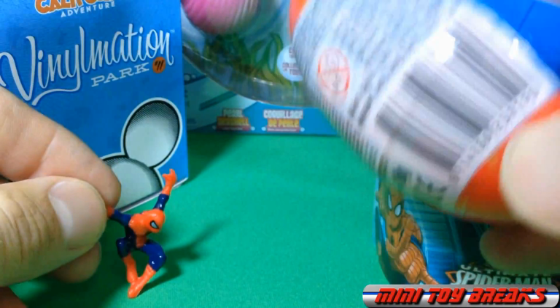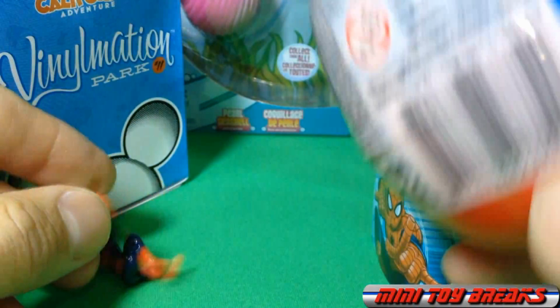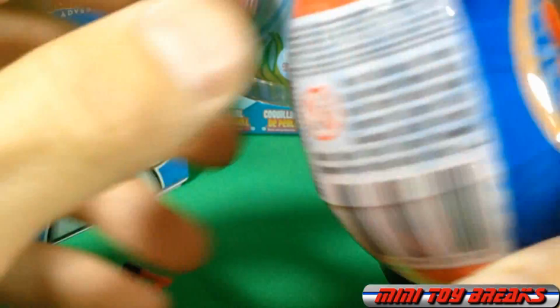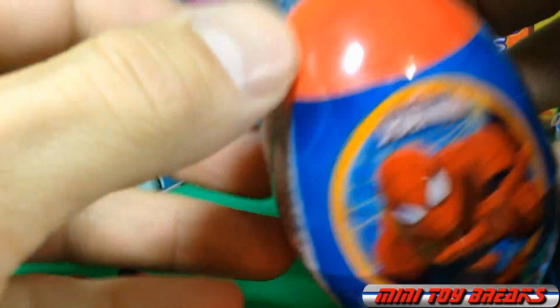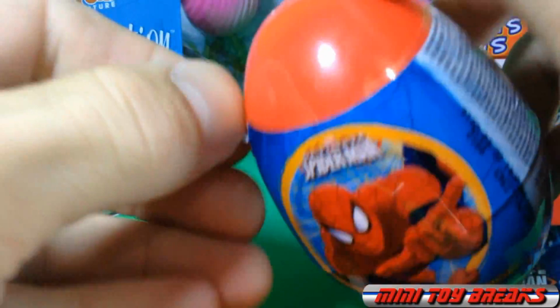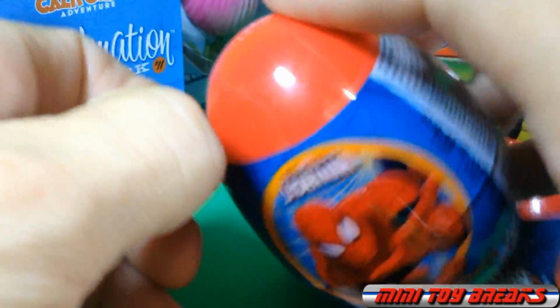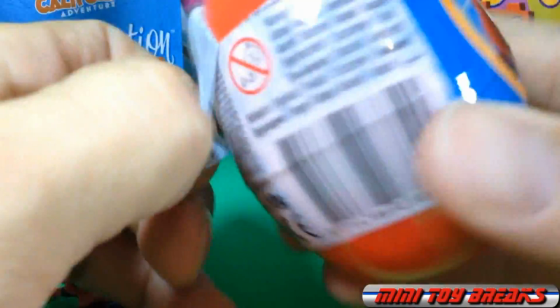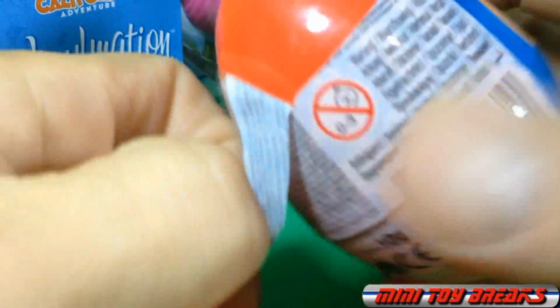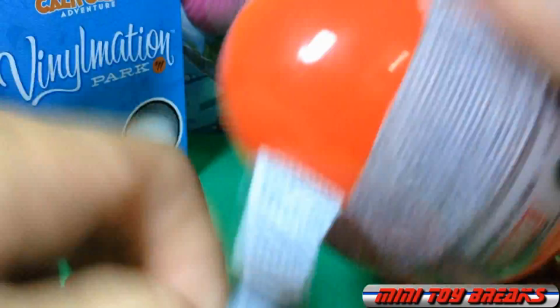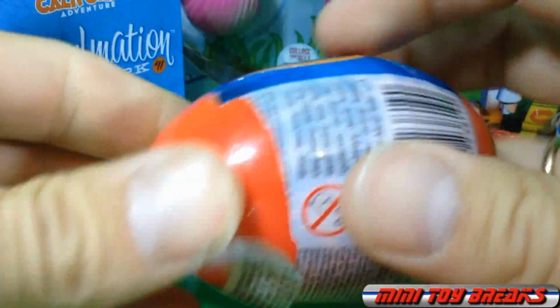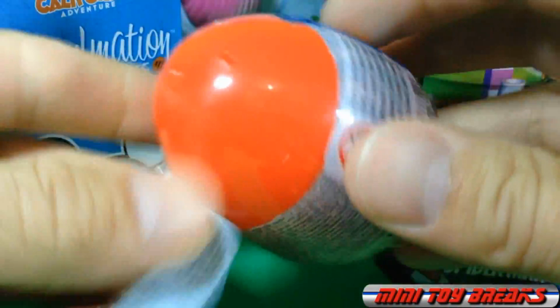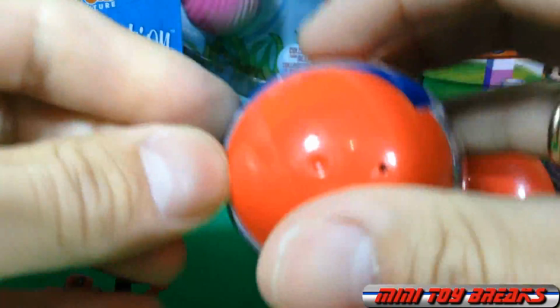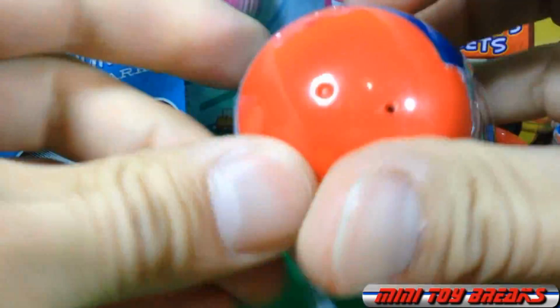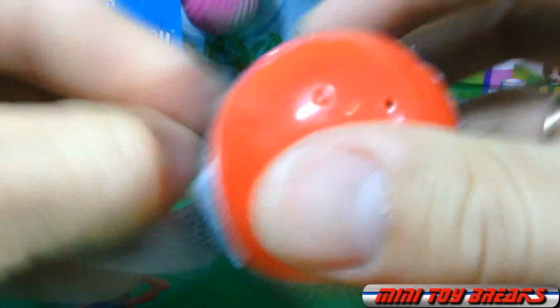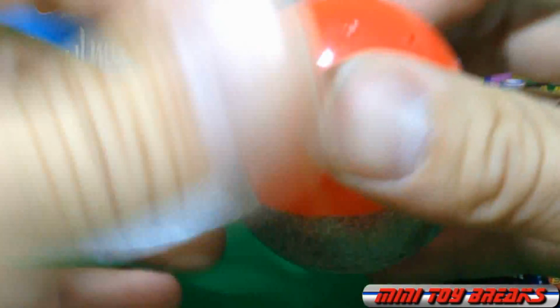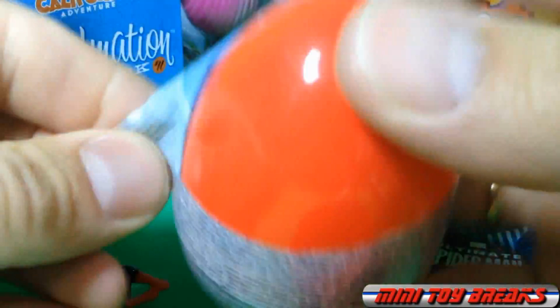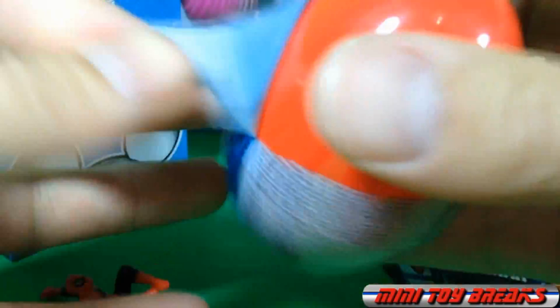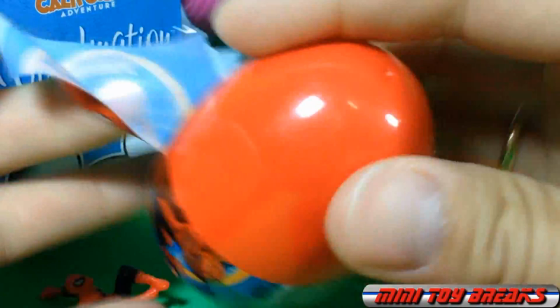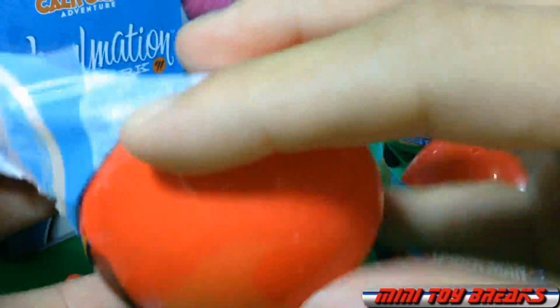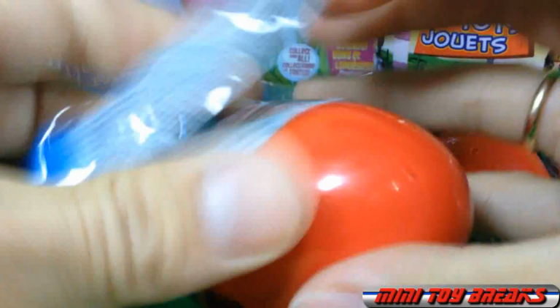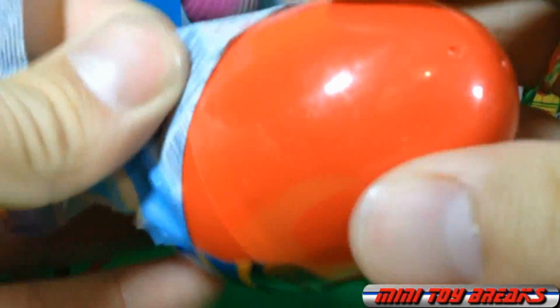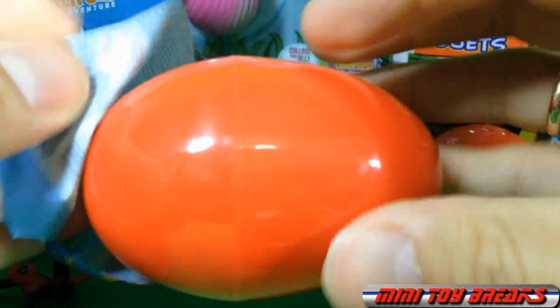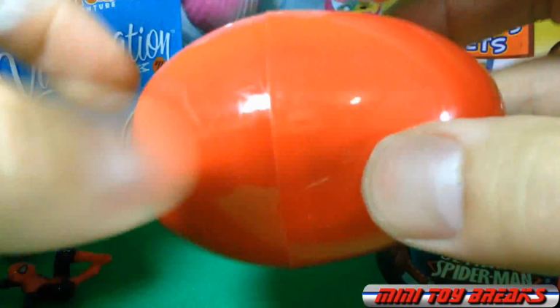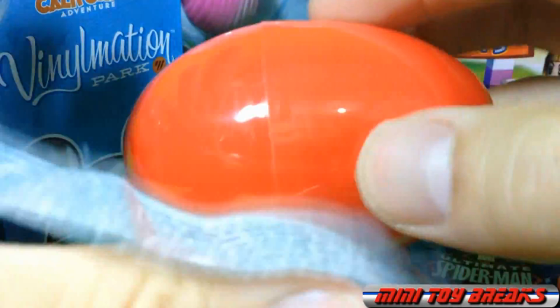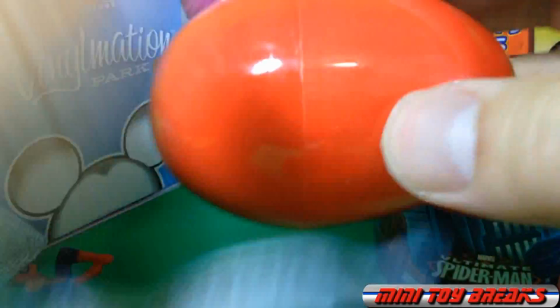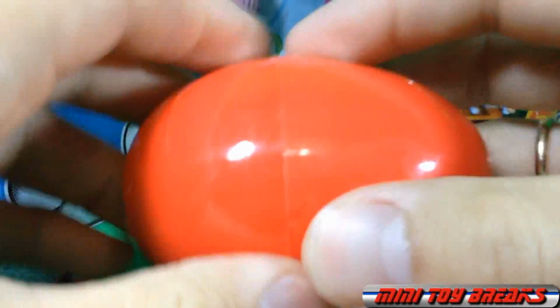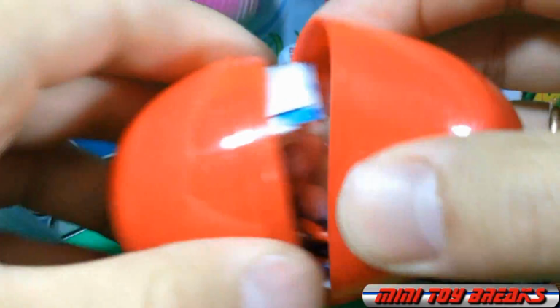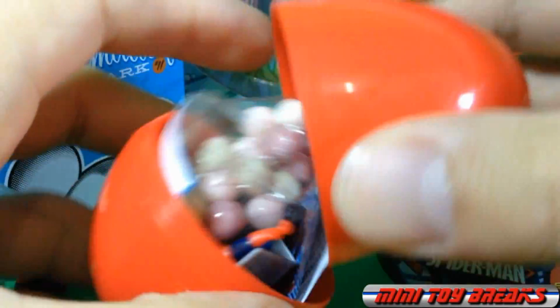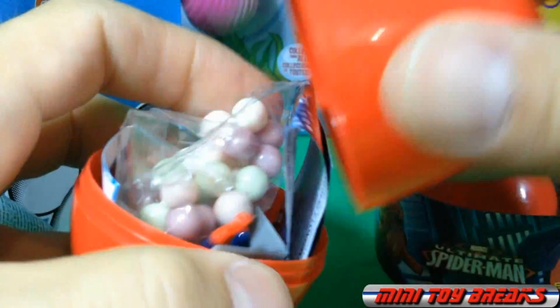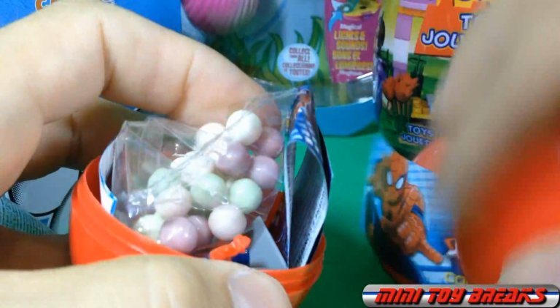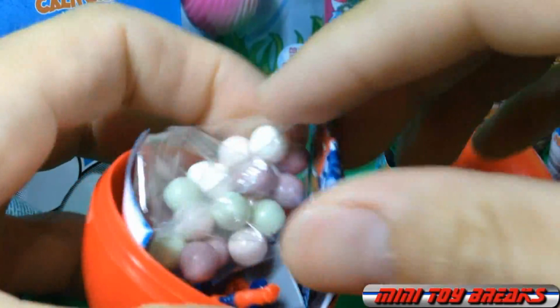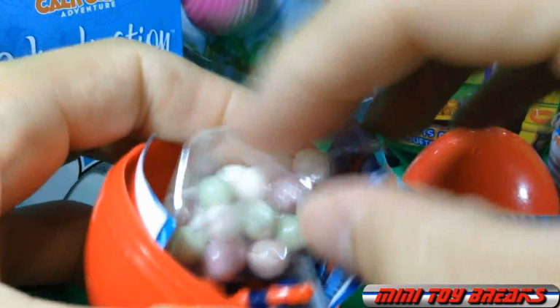Egg number two. What pose will we get this time? I don't know, but I'm gonna find out. Number two.